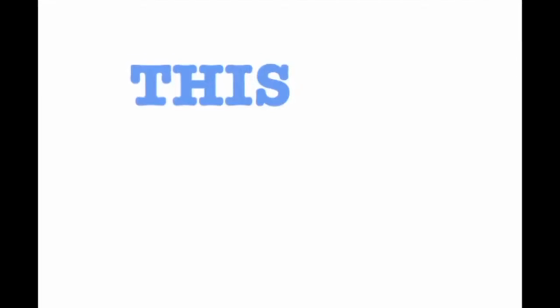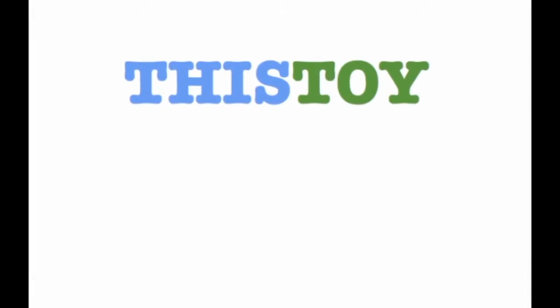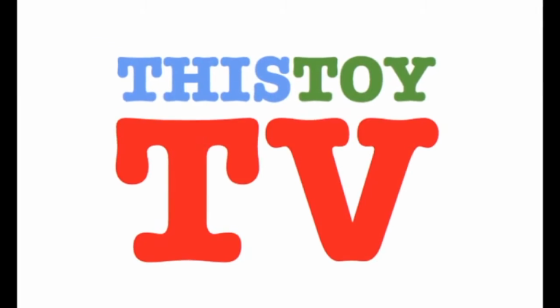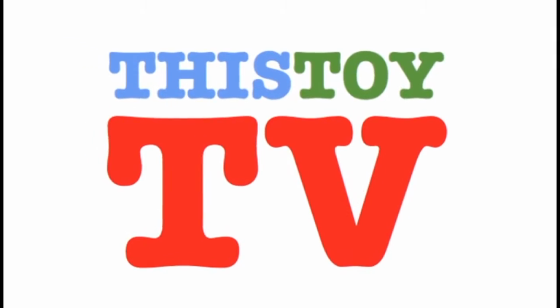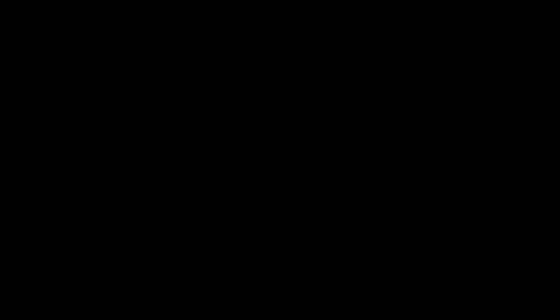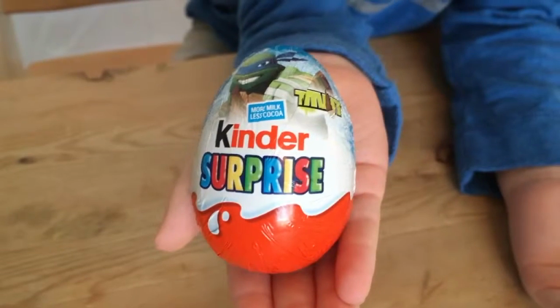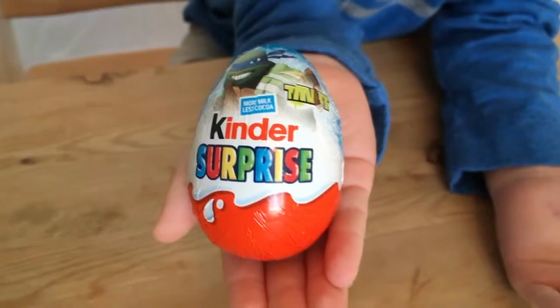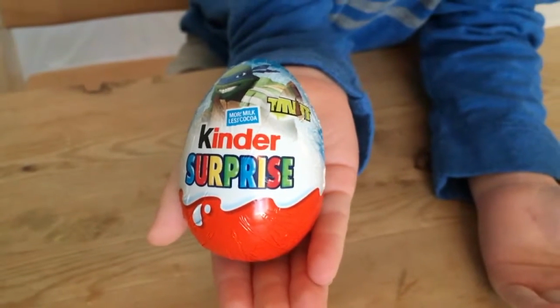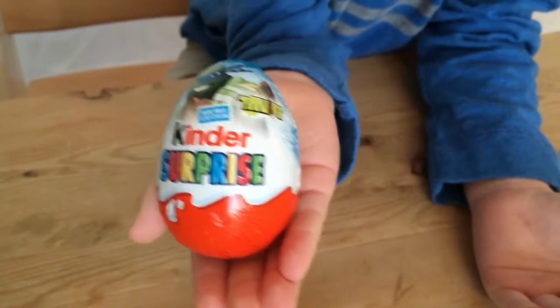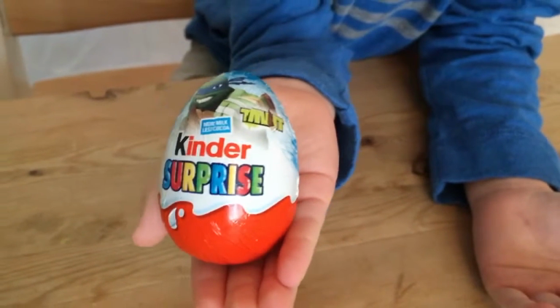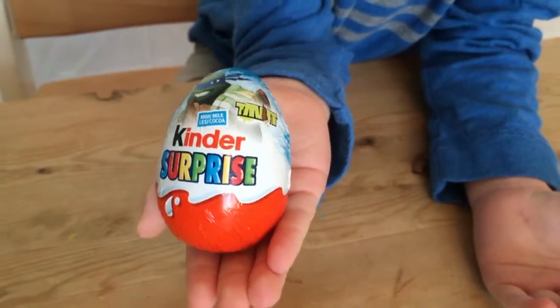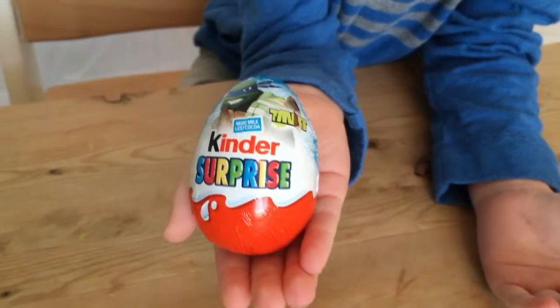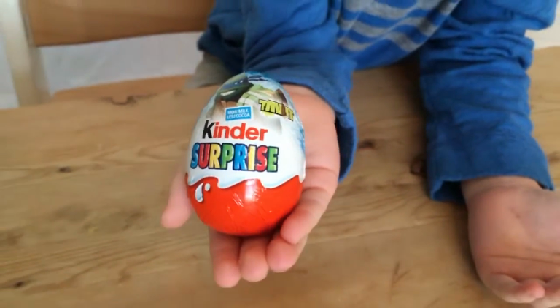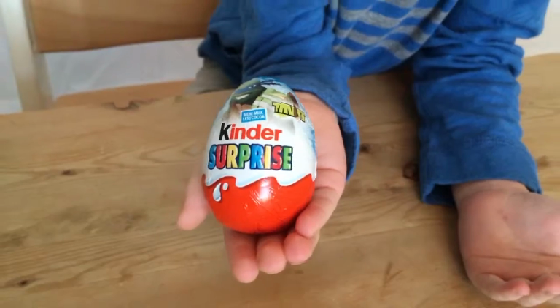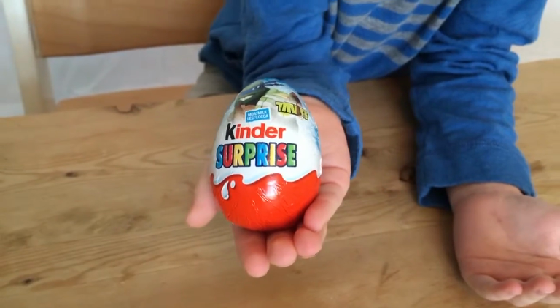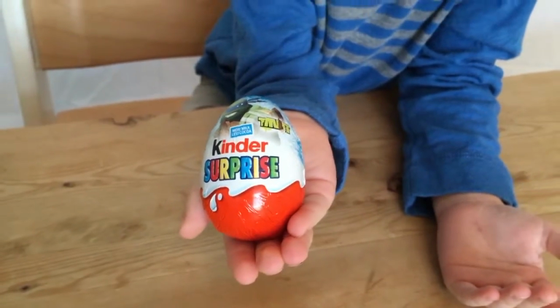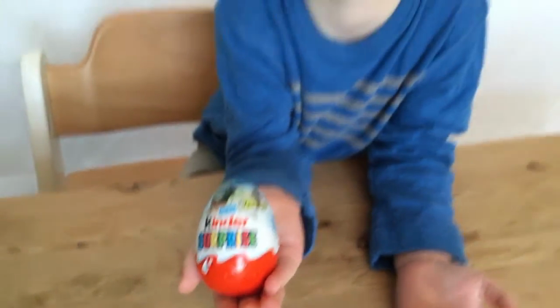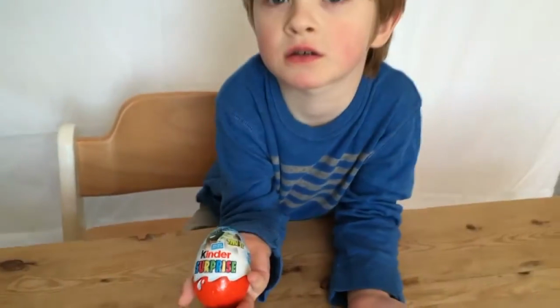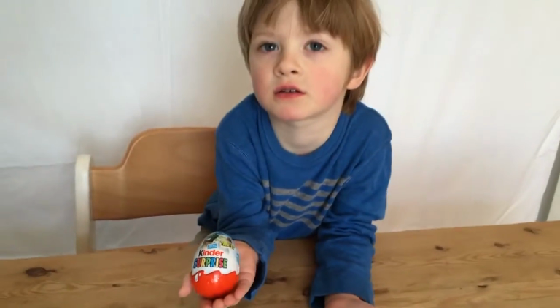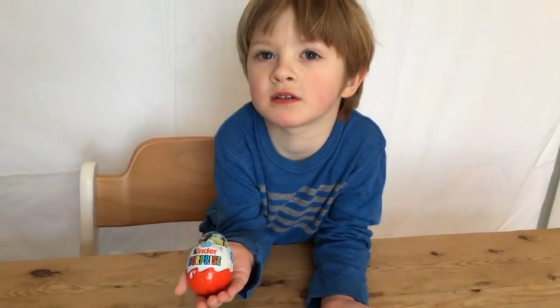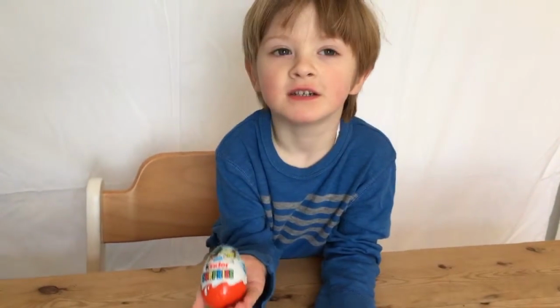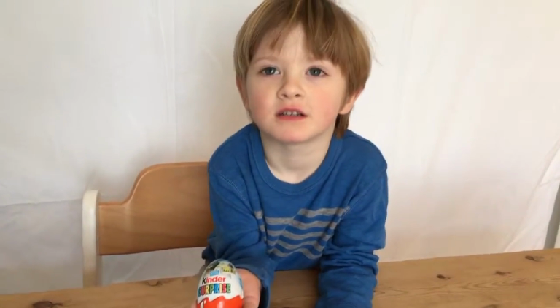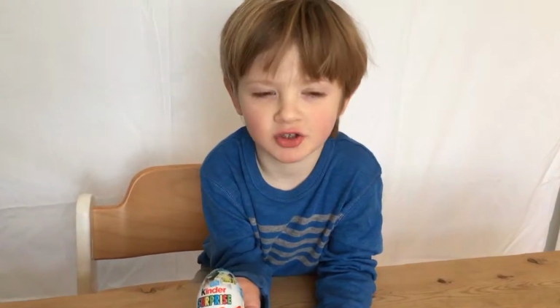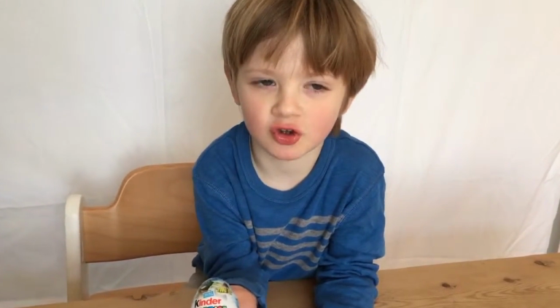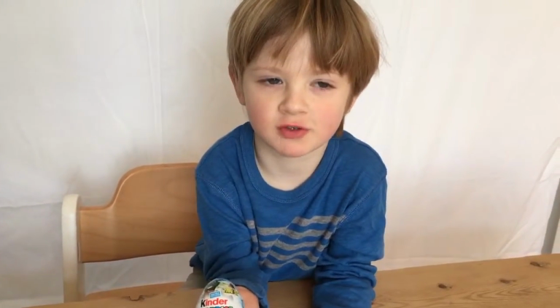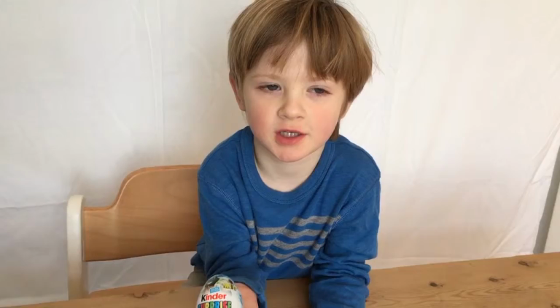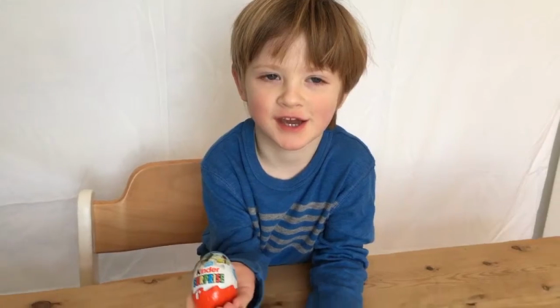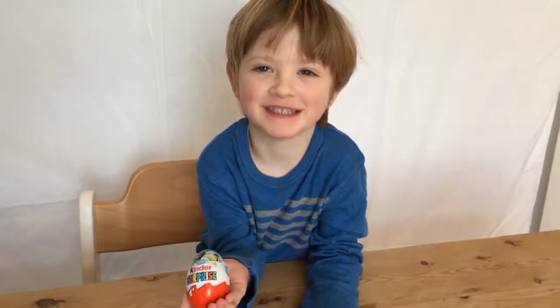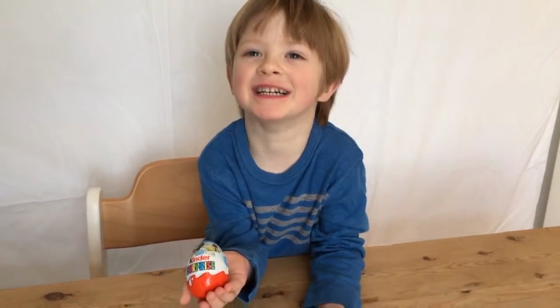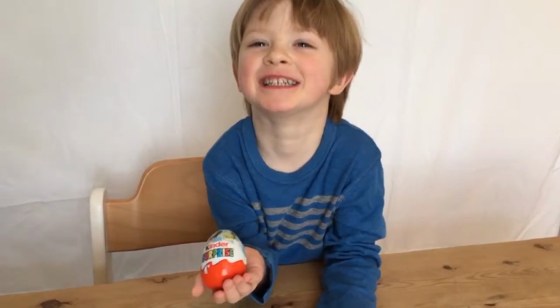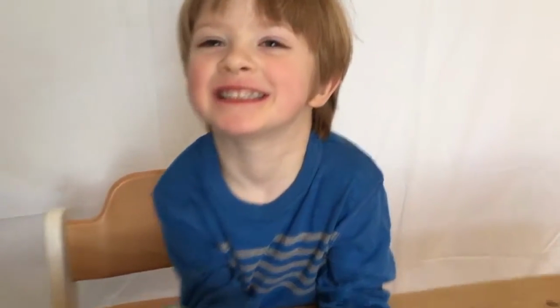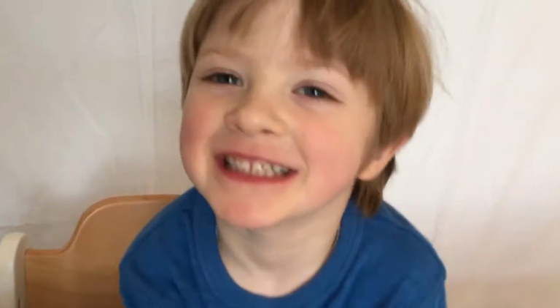Welcome to This Toy TV guys! We're here with another video and another Kinder Egg. But what kind of Kinder Egg is it Rocky? A Ninja Turtle Silly Egg!